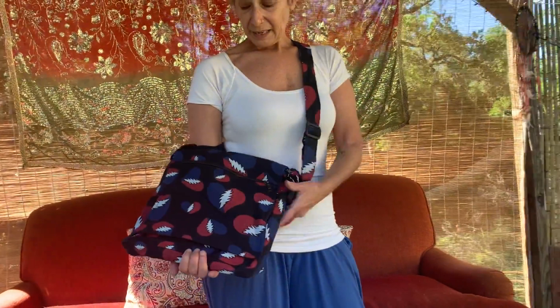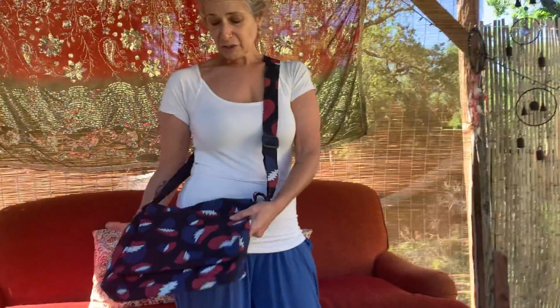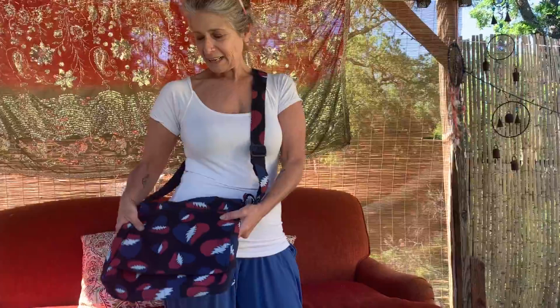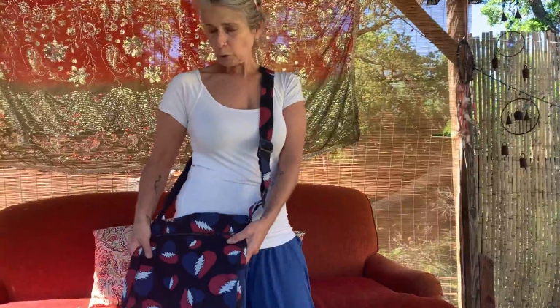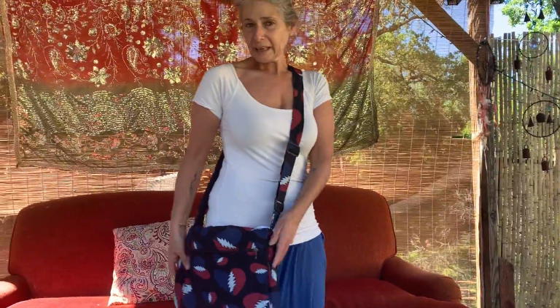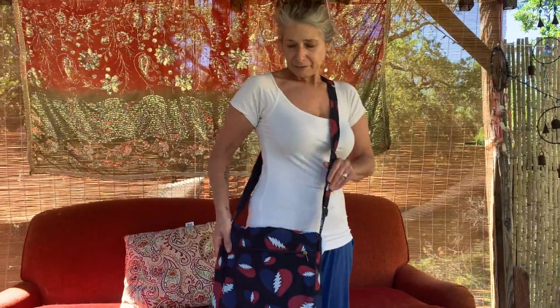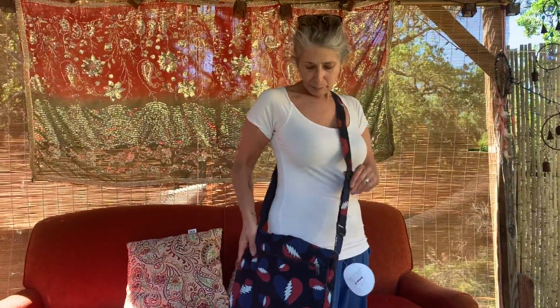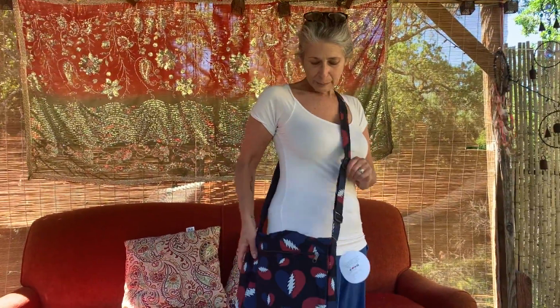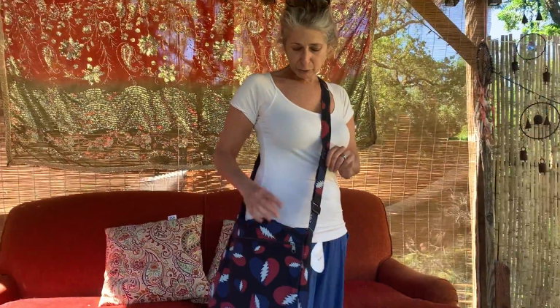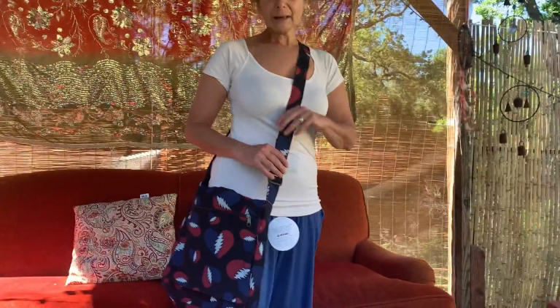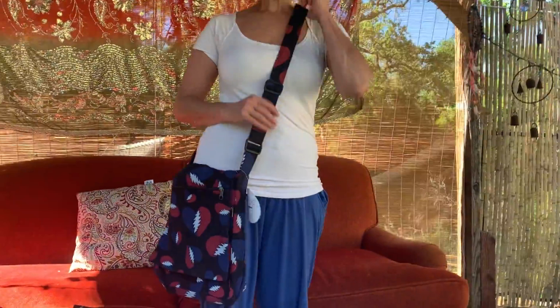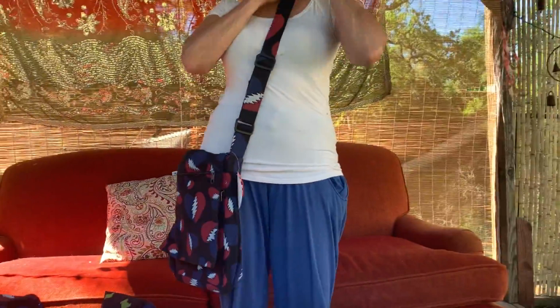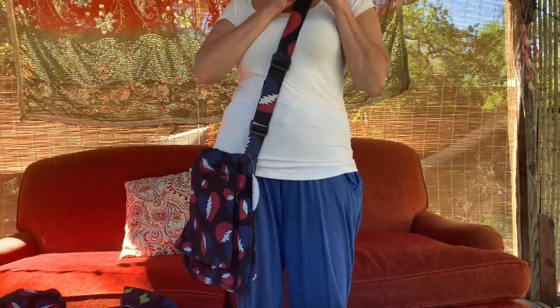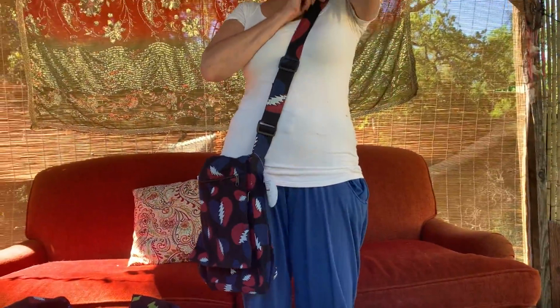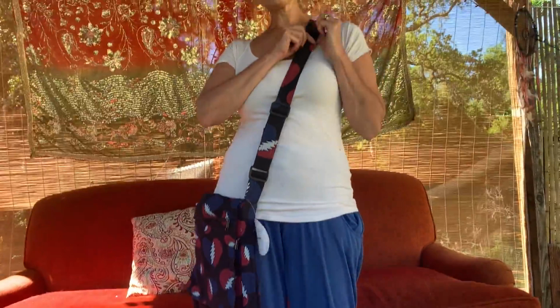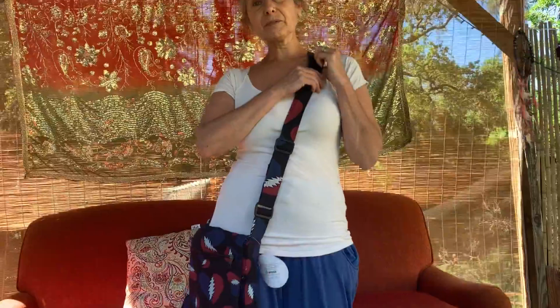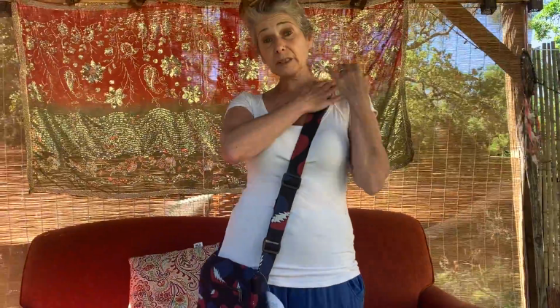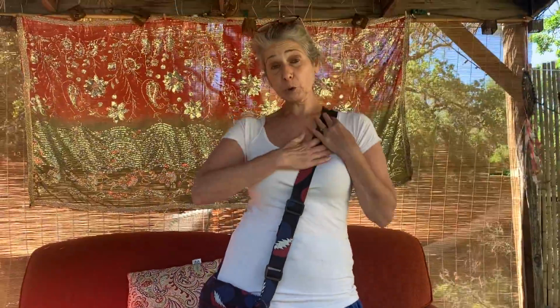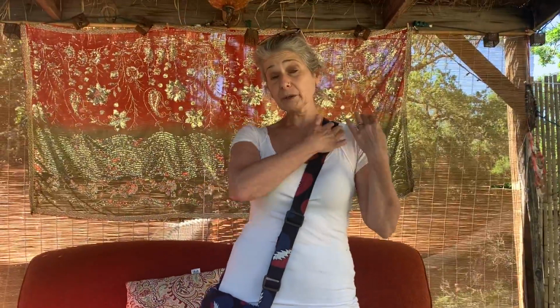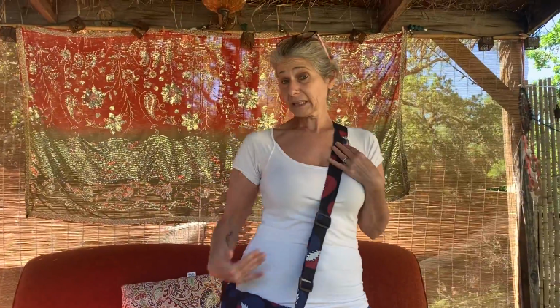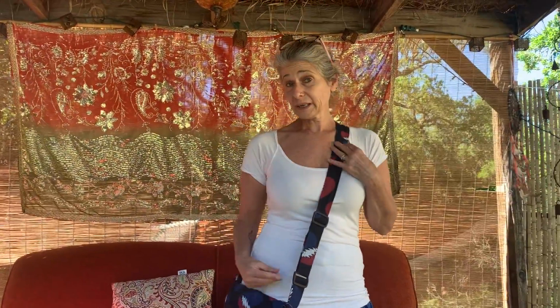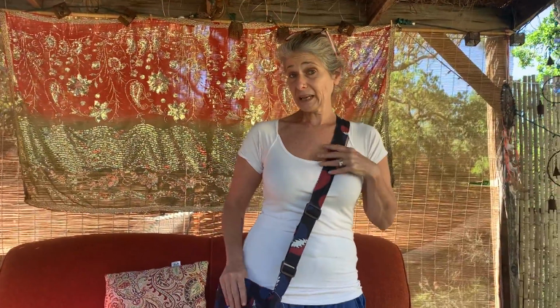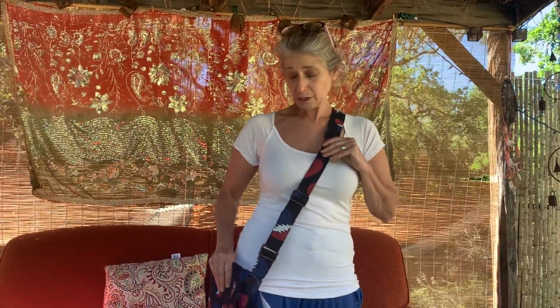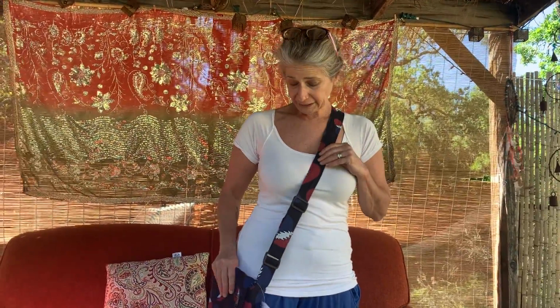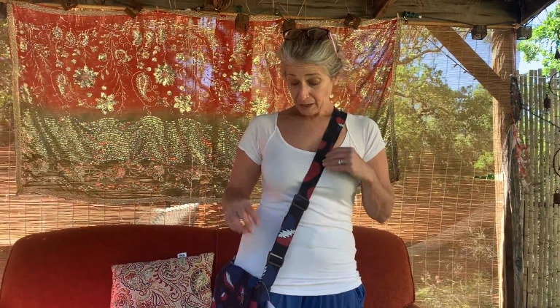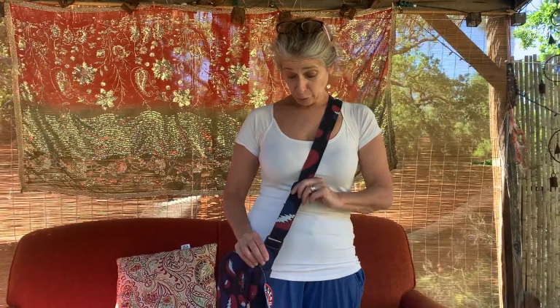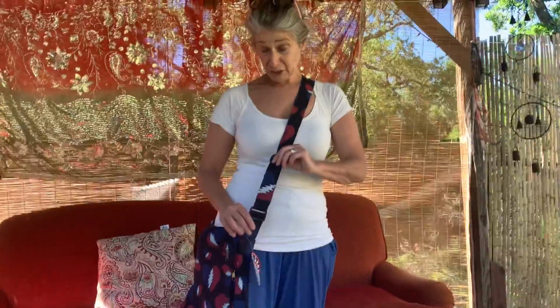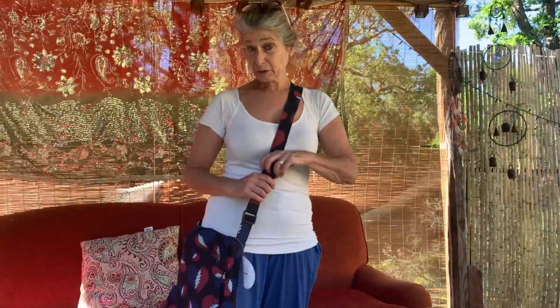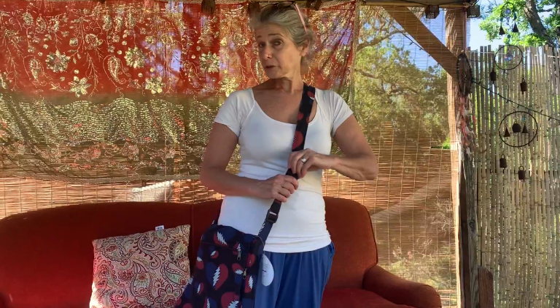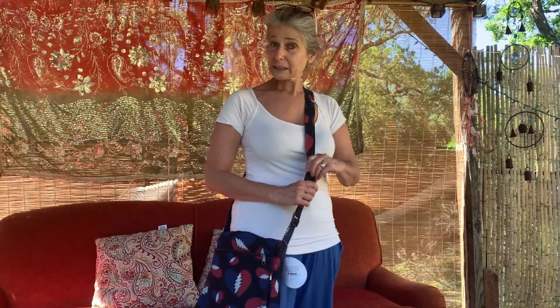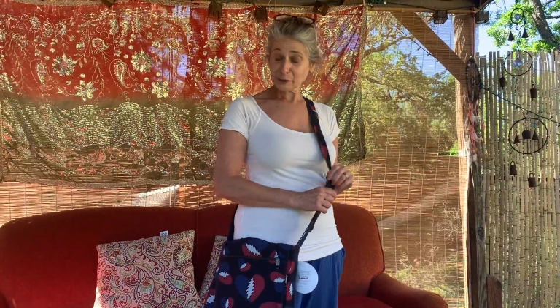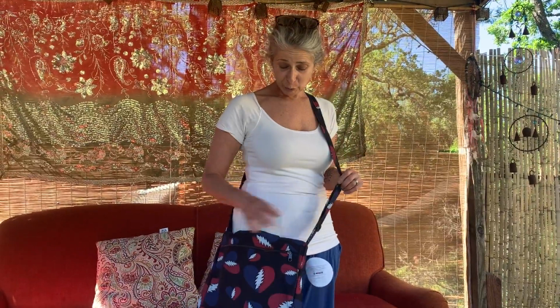It's just a standard square flap shoulder bag with a nice wide strap that's super comfortable to wear if you like to wear your bag crossbody. It's also adjustable so you can make it longer and shorter.